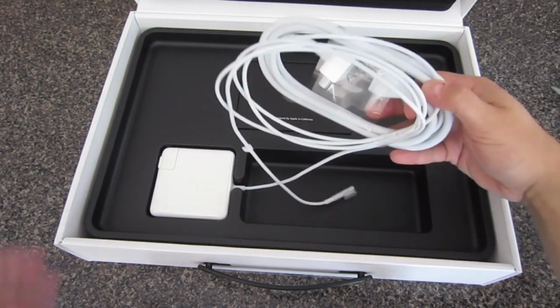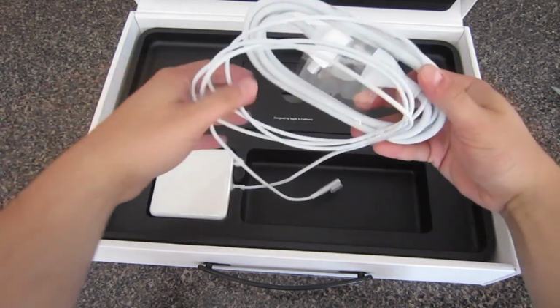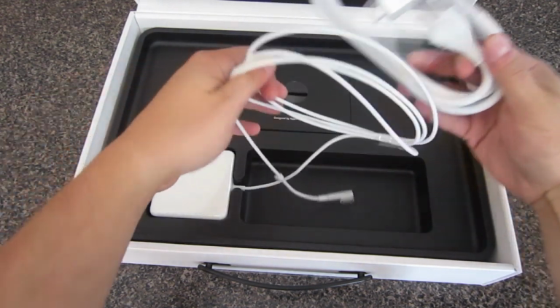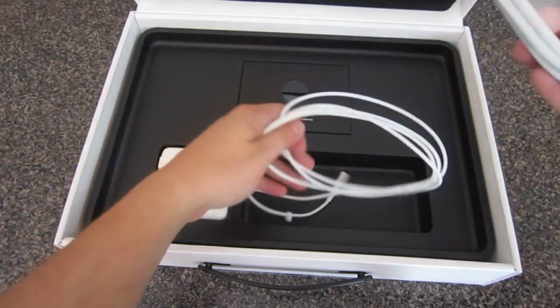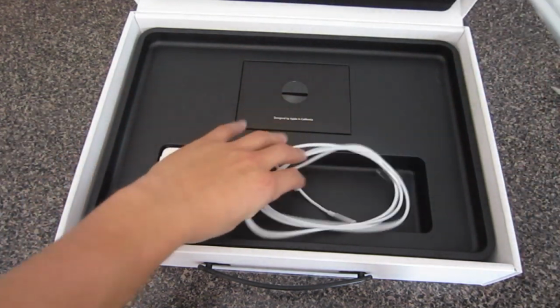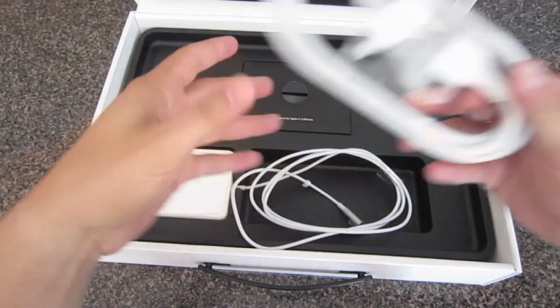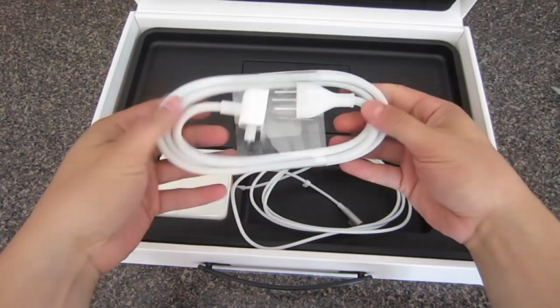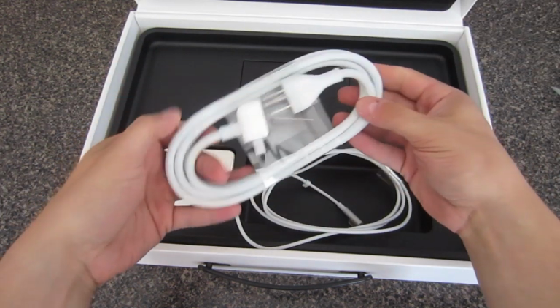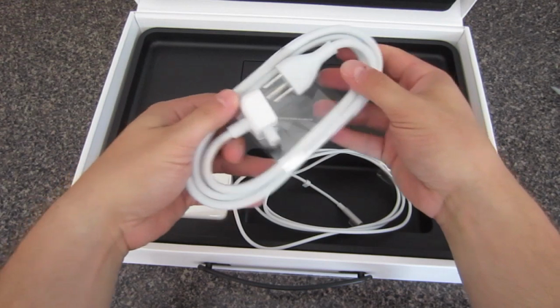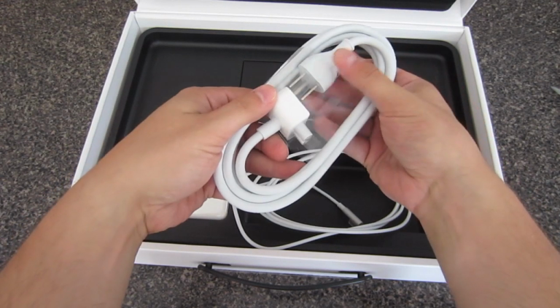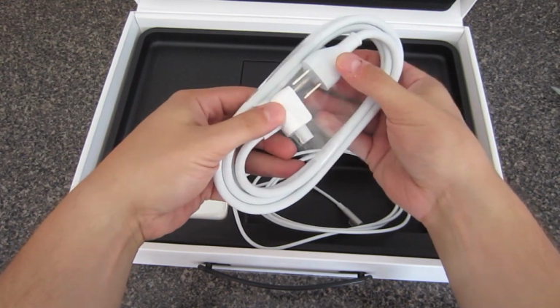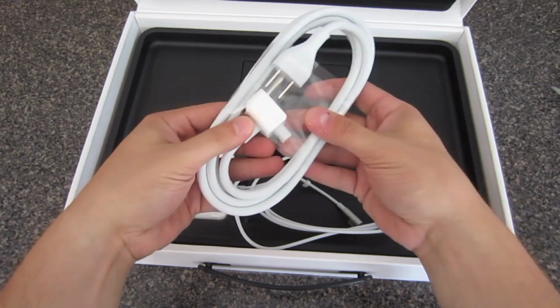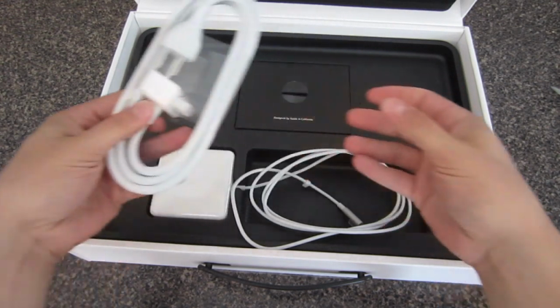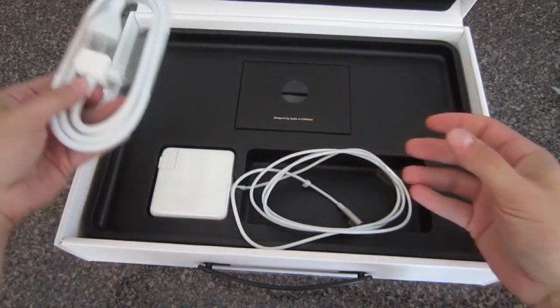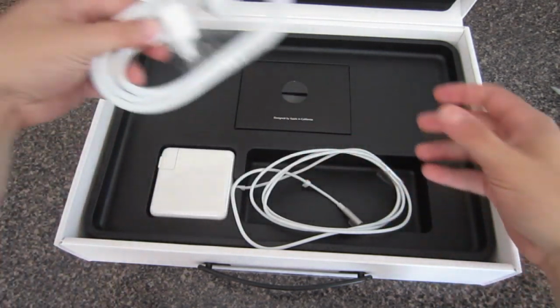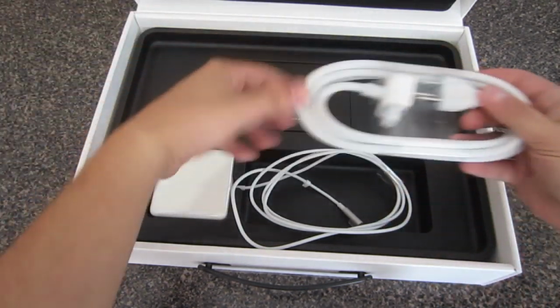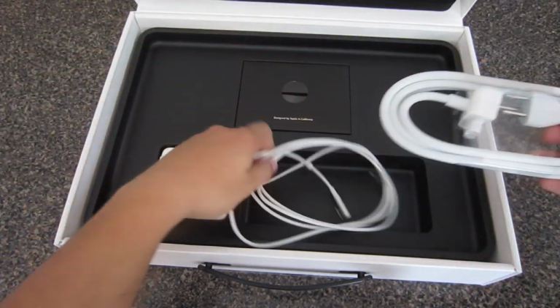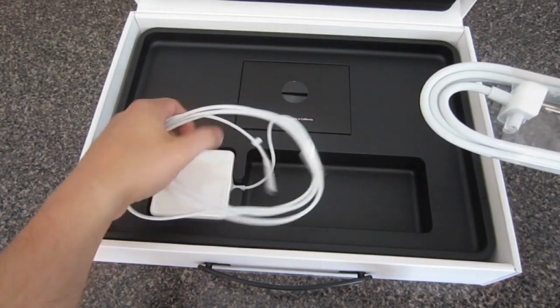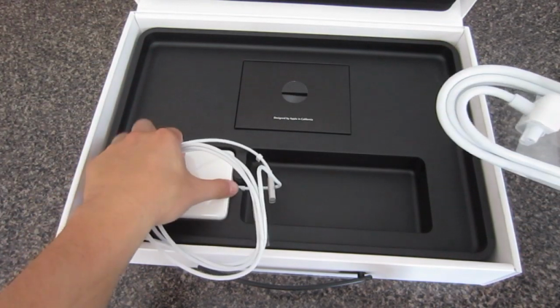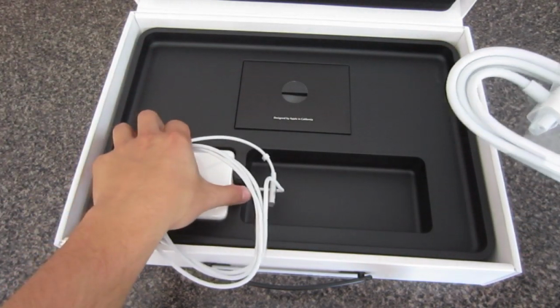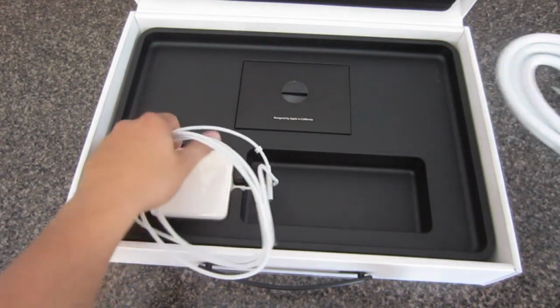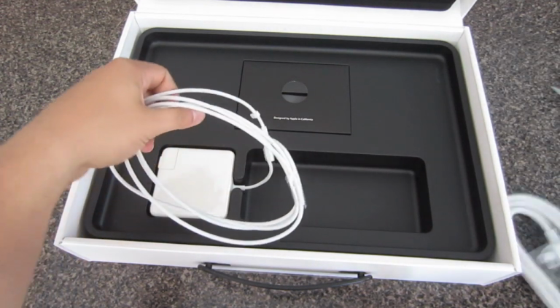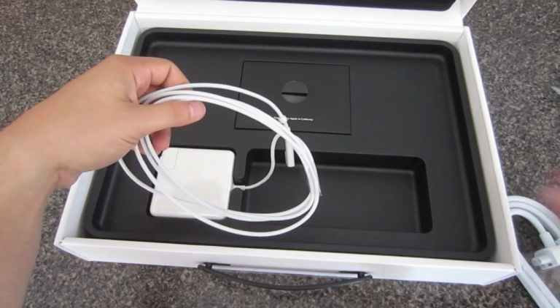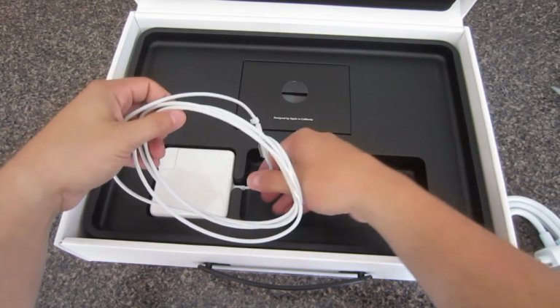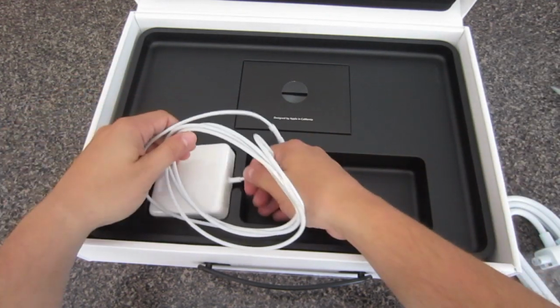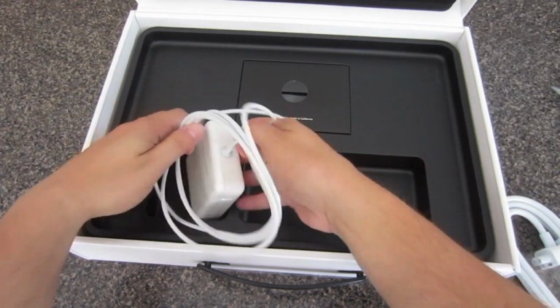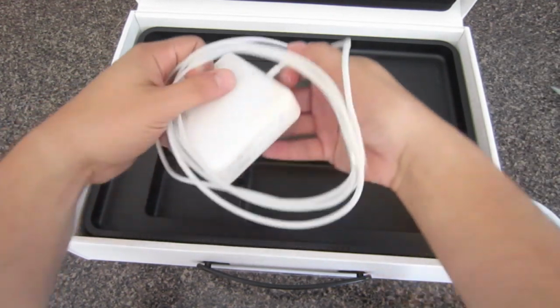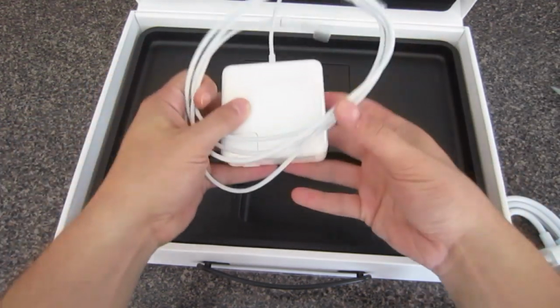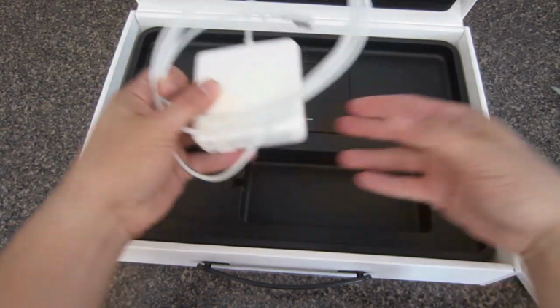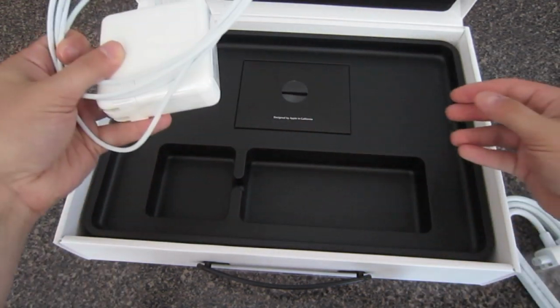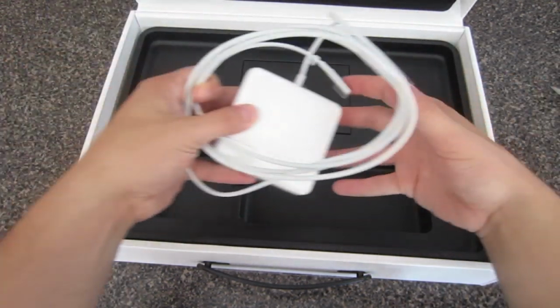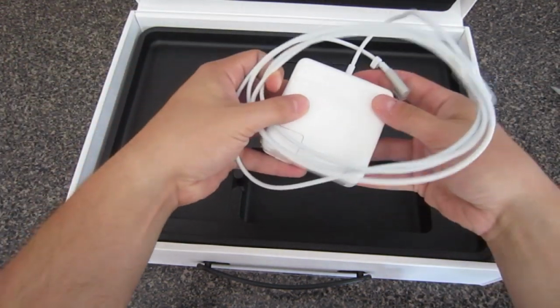First off, you have an extension cord for the power brick — if you need a little bit more length, you have it. And you have your power charger, or Apple brick, whatever you want to call it; it's going to charge your MacBook Pro.